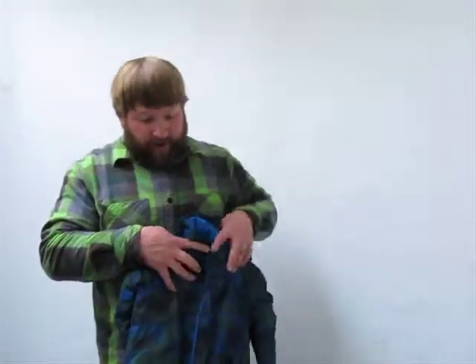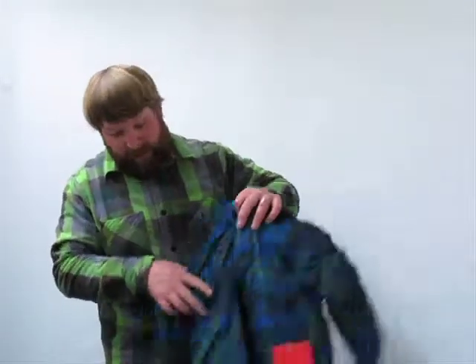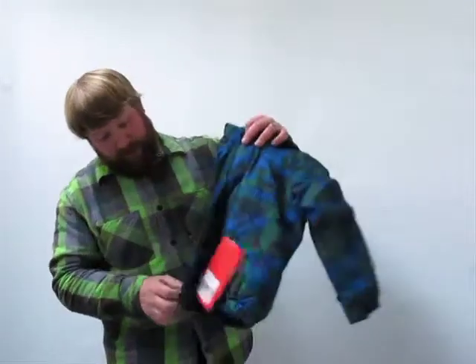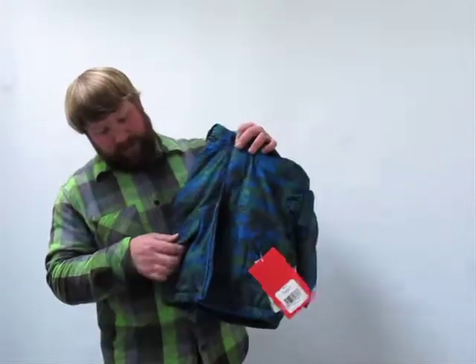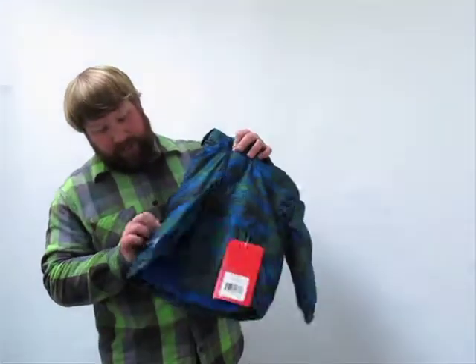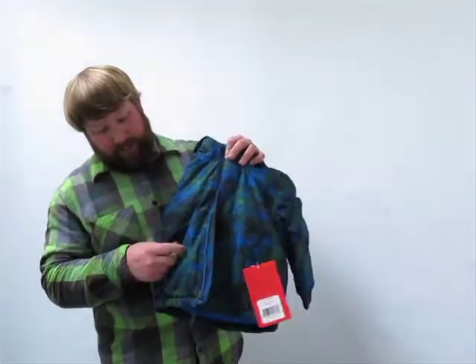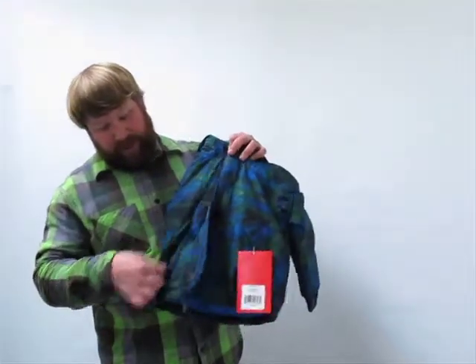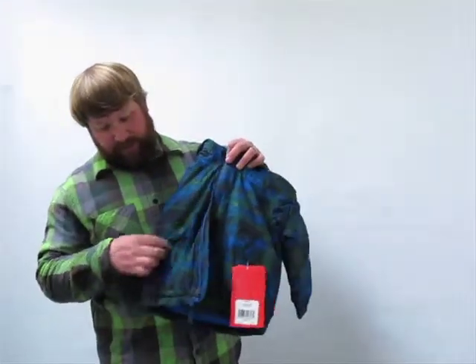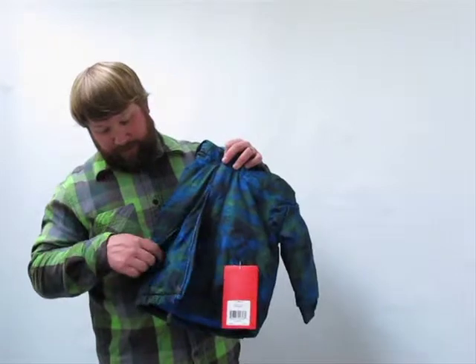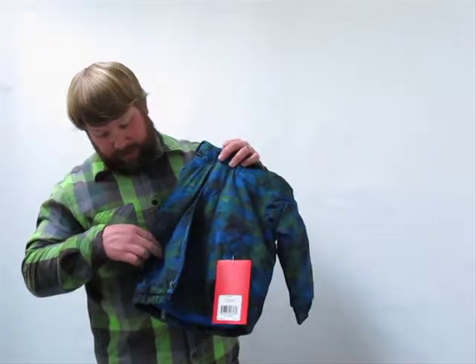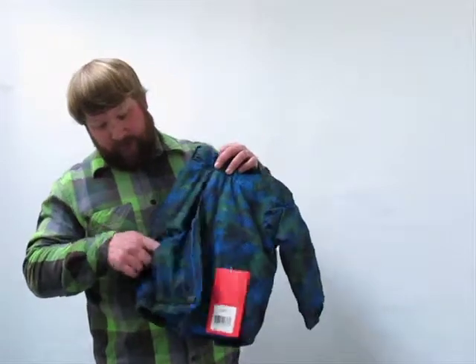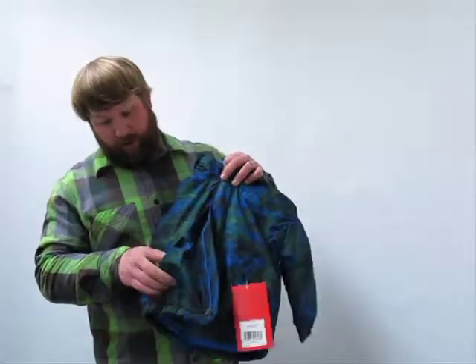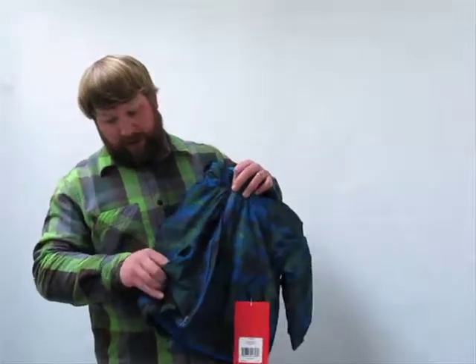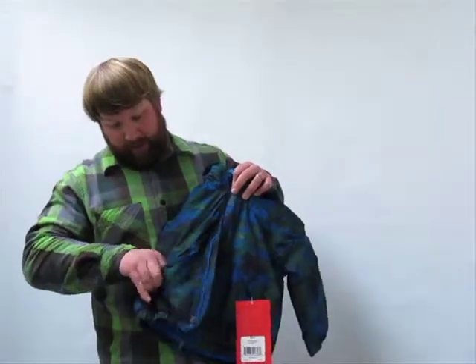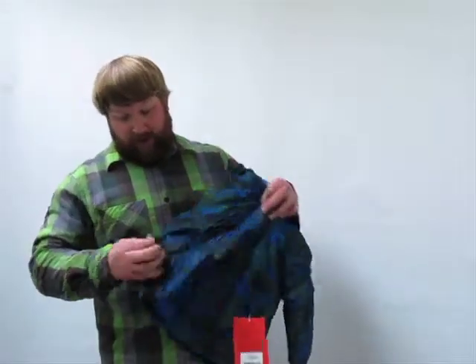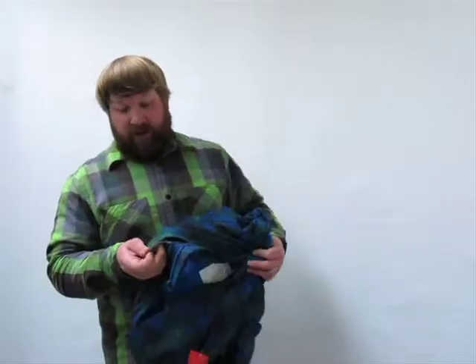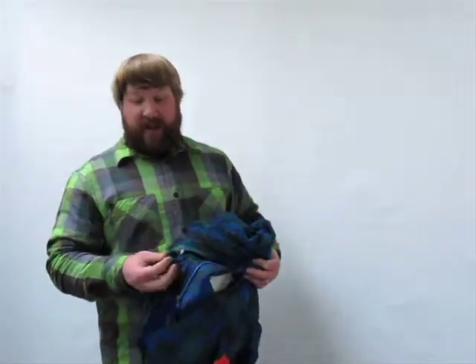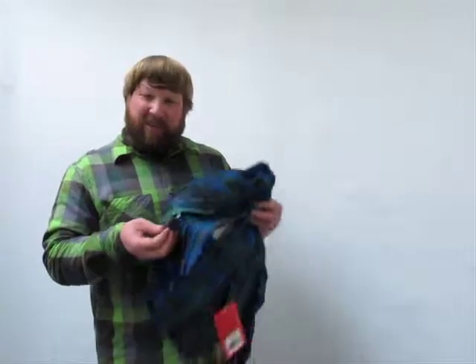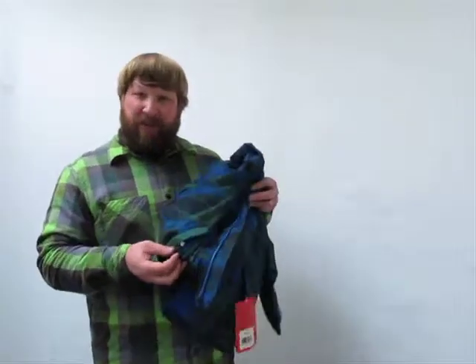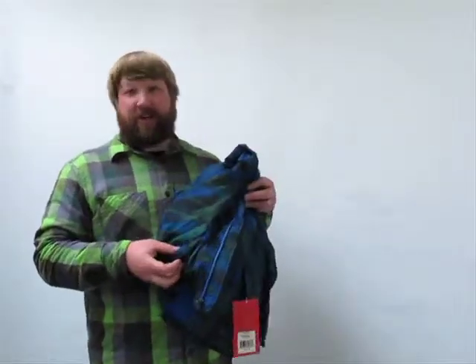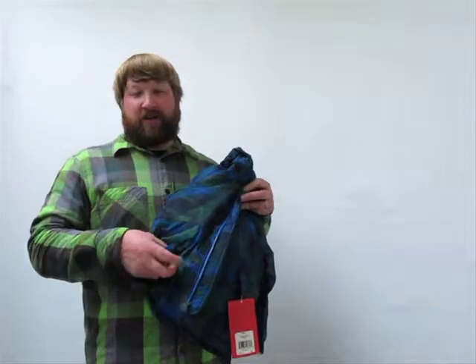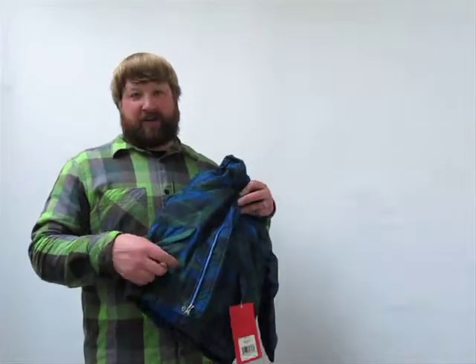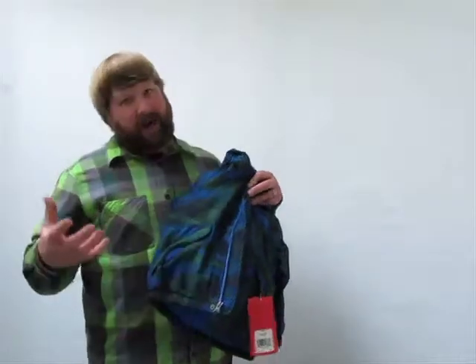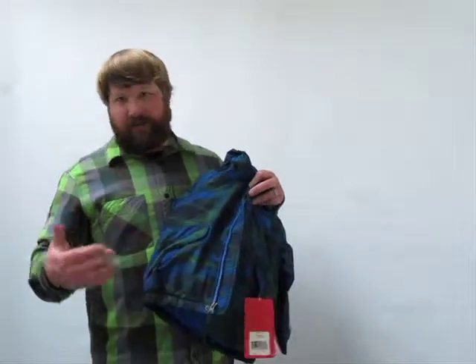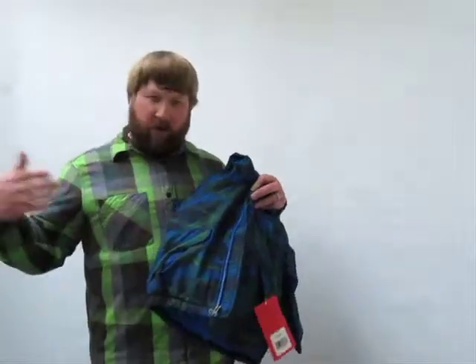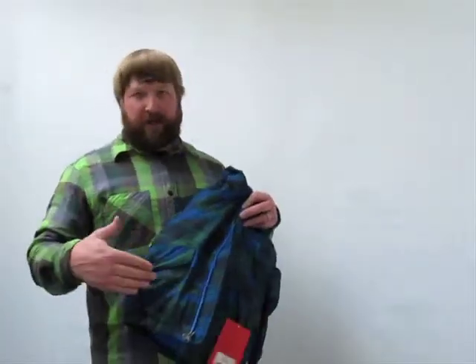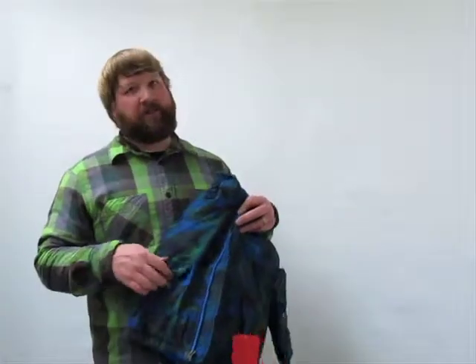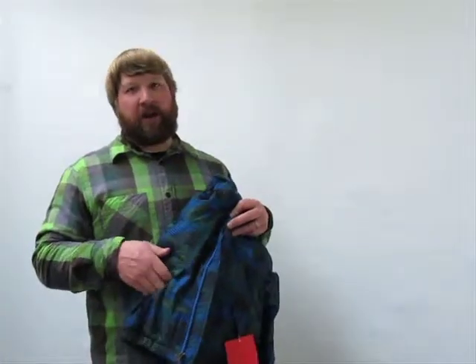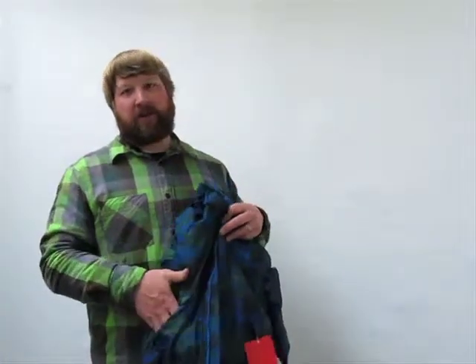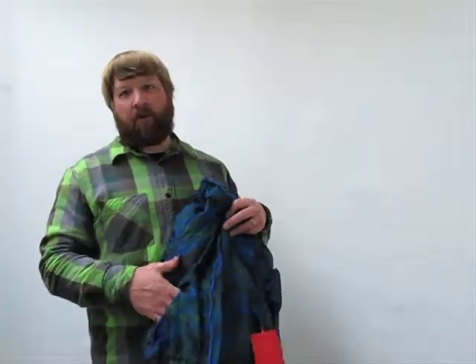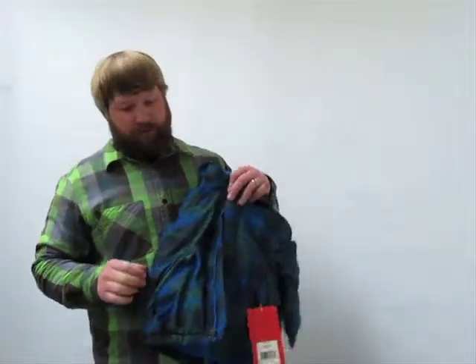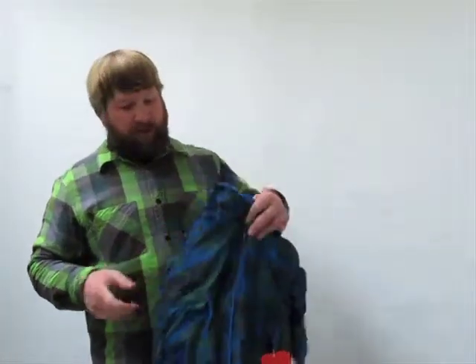Wrapping up on the outside of the jacket, you've got a nice little zippered hand warmer pocket. It's got a nice soft brush Tricot inside so when their hands are freezing cold they can stuff them in there and it's going to warm them up real quick.